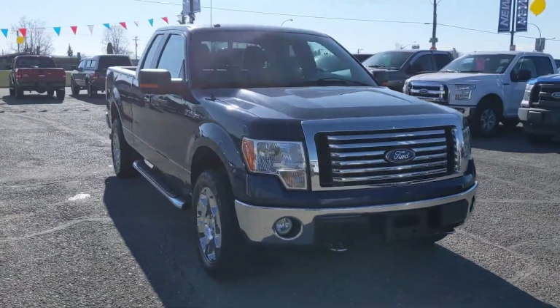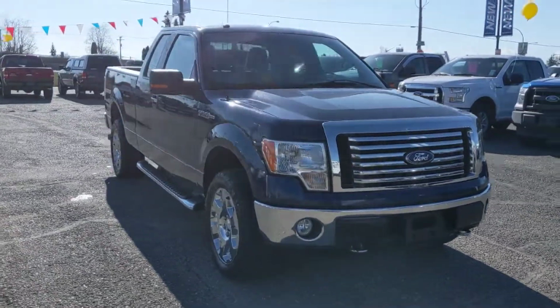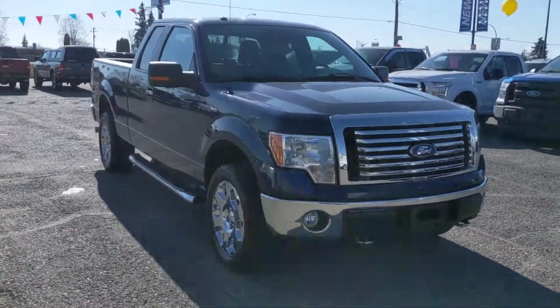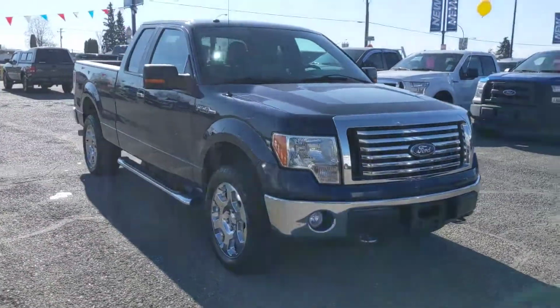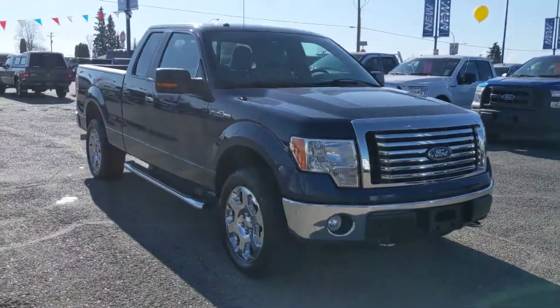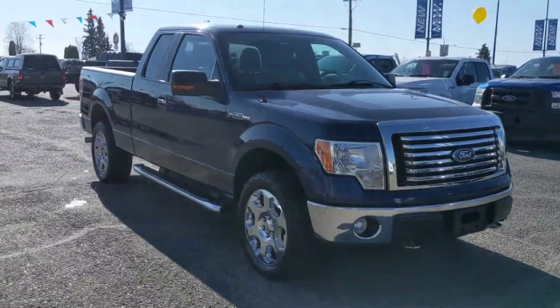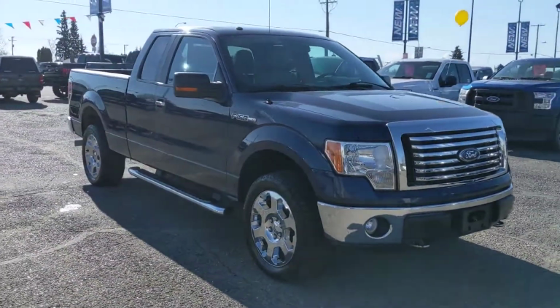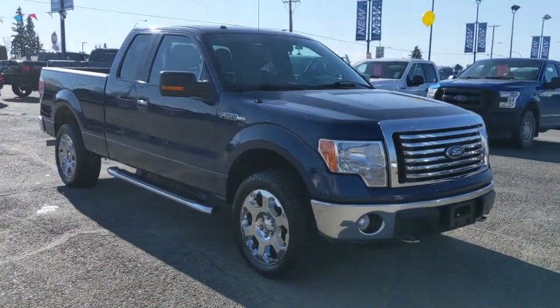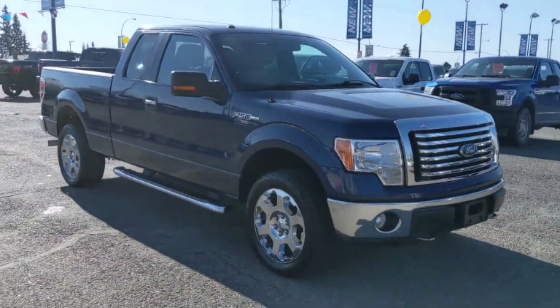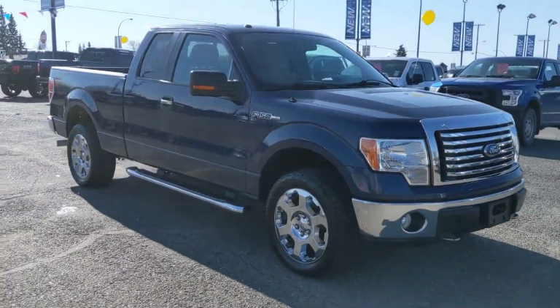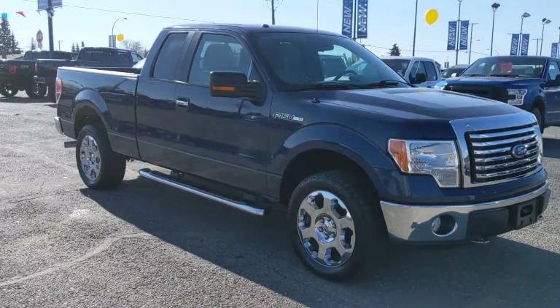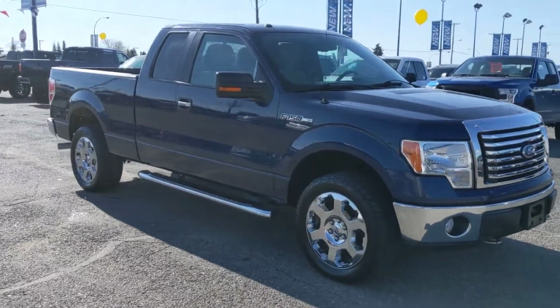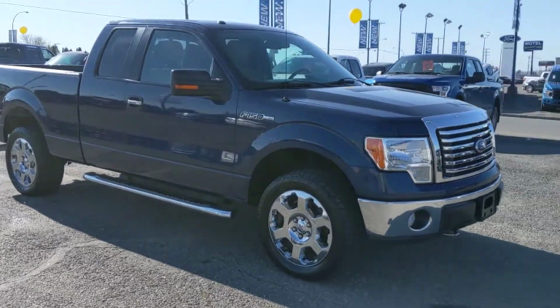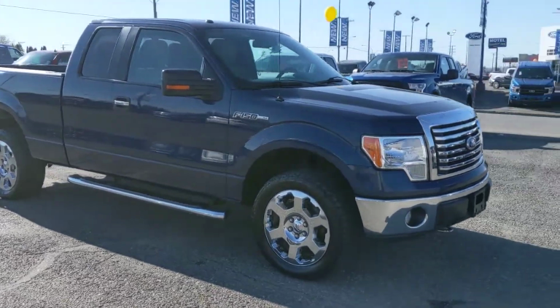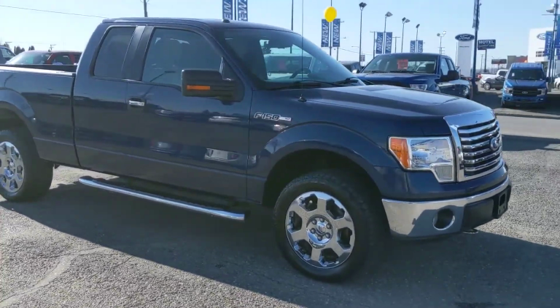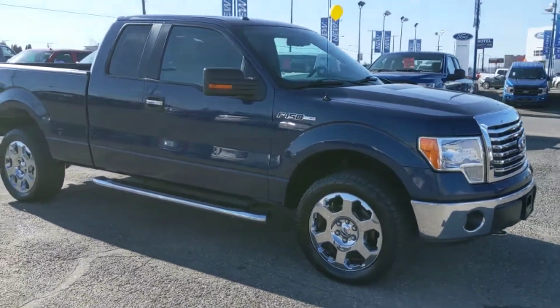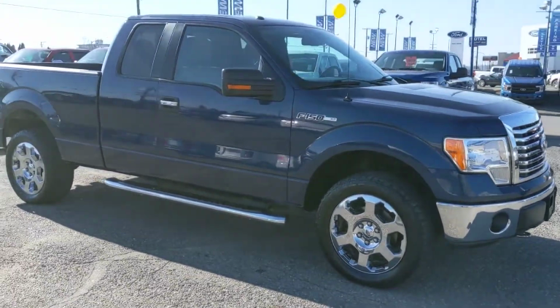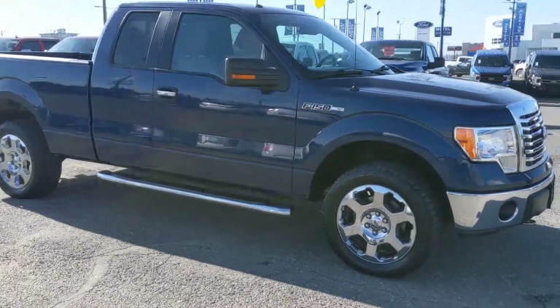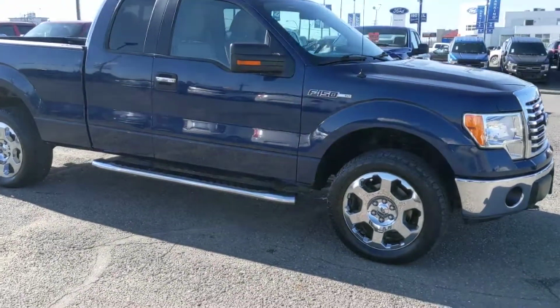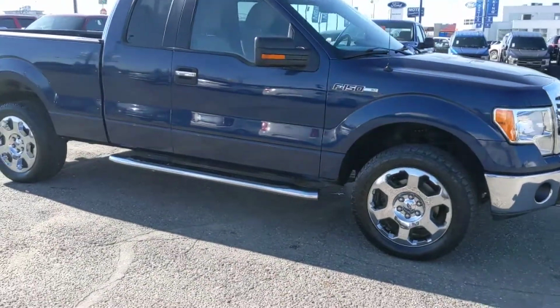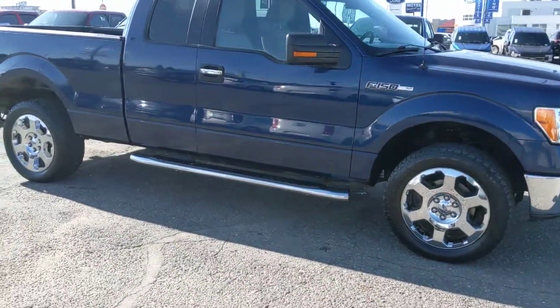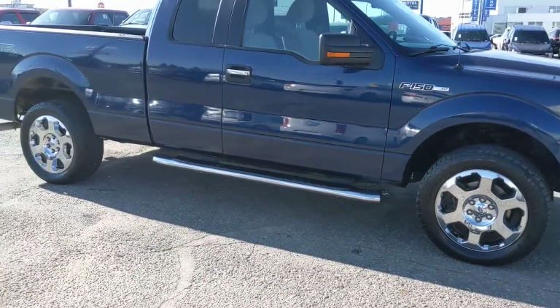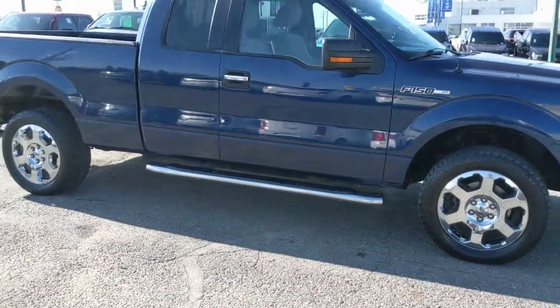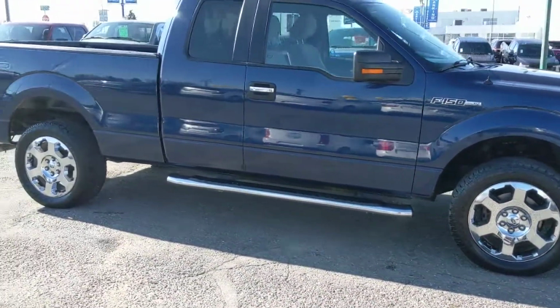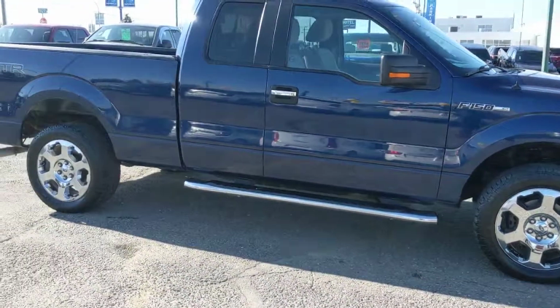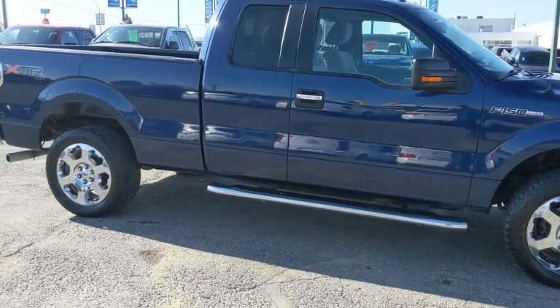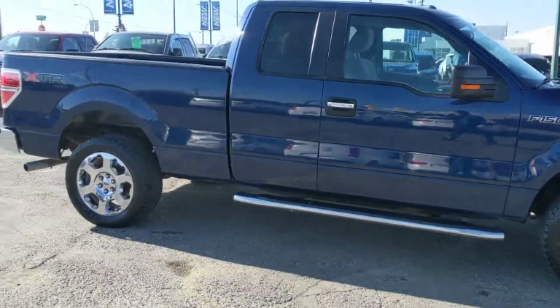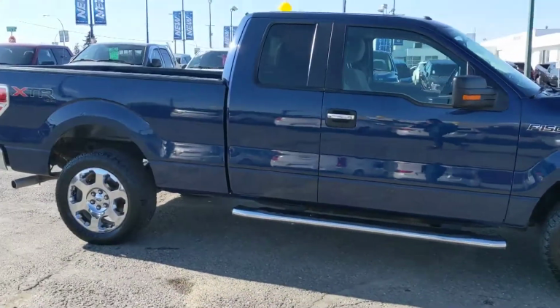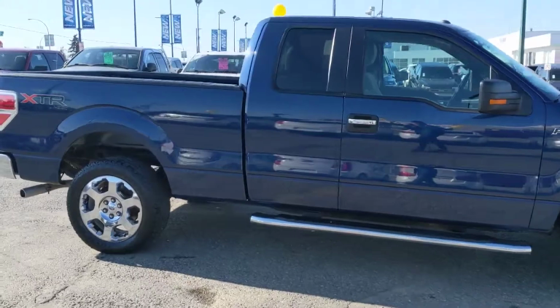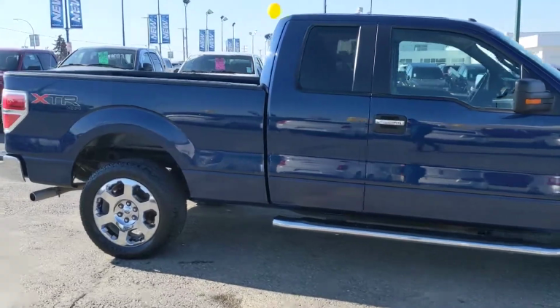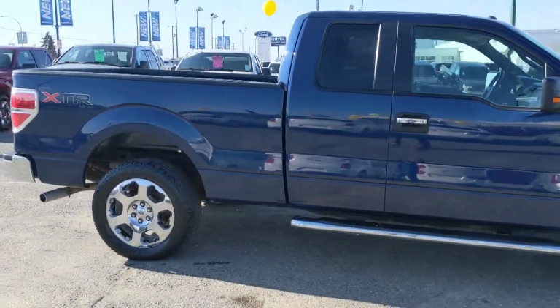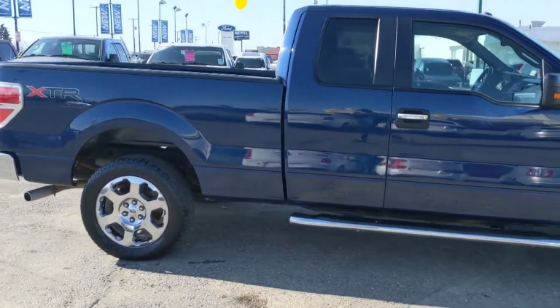It has plenty of power for your towing and 4x4 needs. The package does include some nice chrome running boards, so you can step into your truck a little easier.